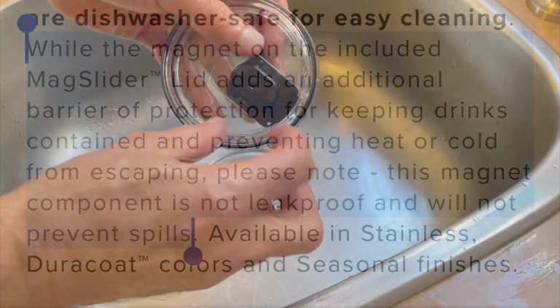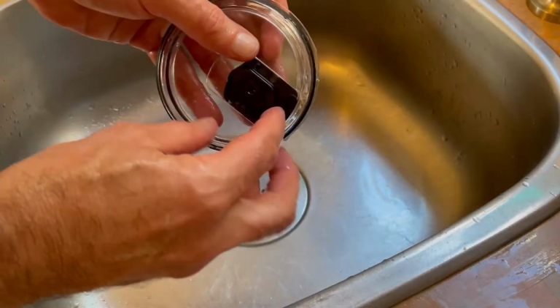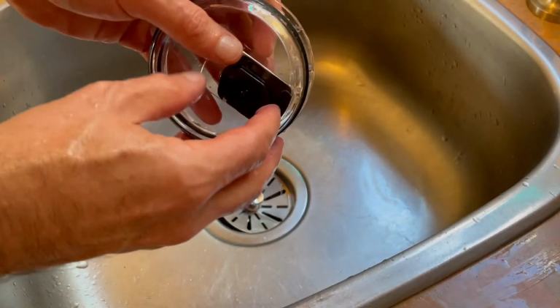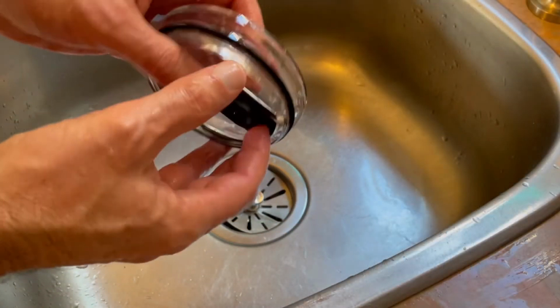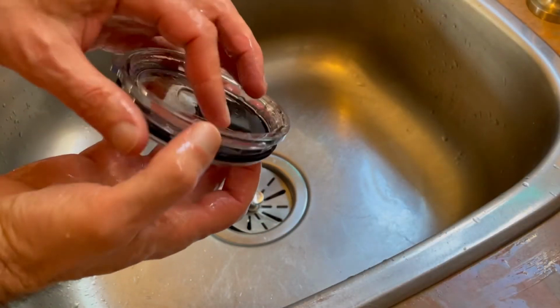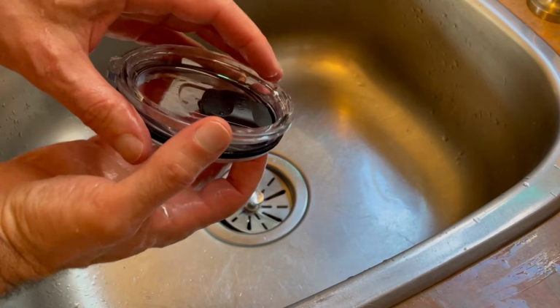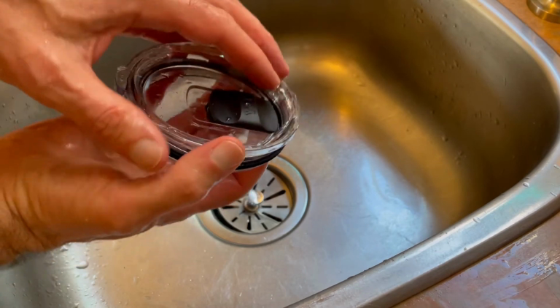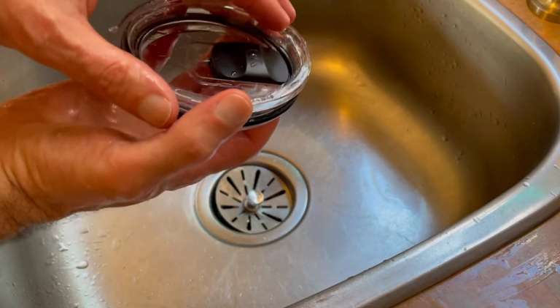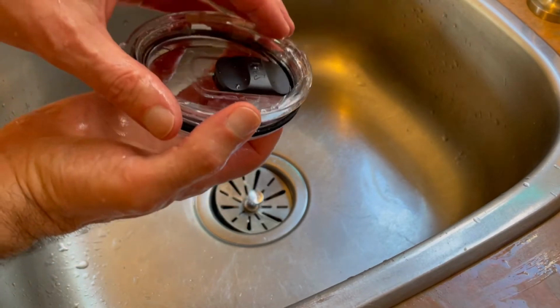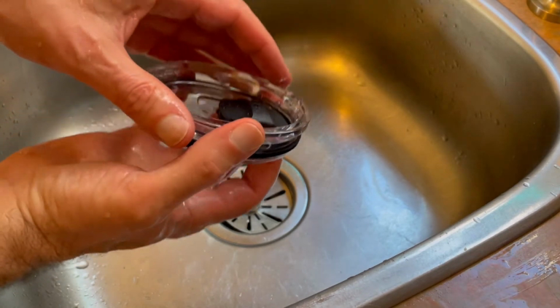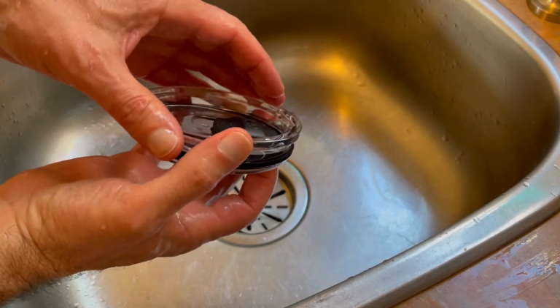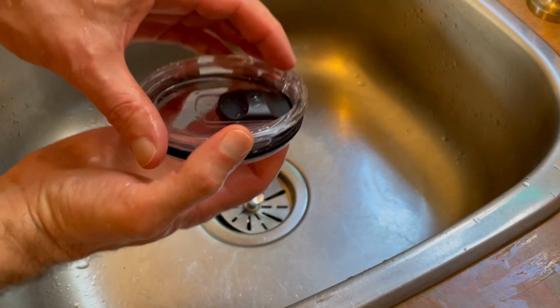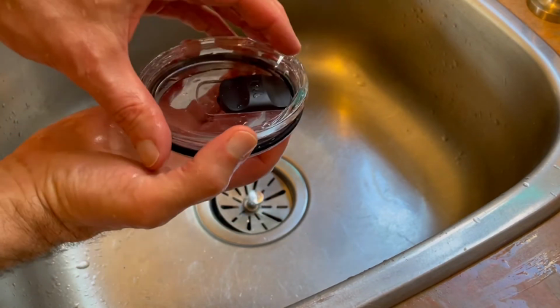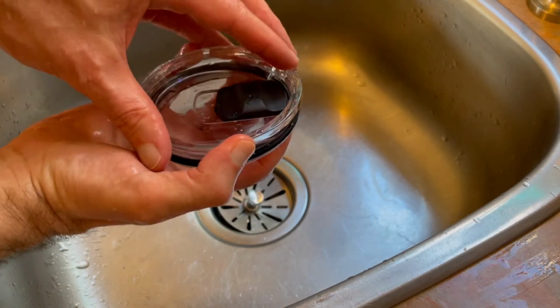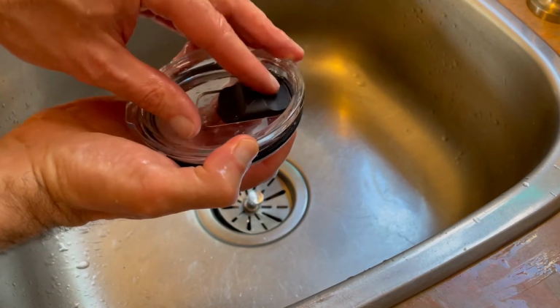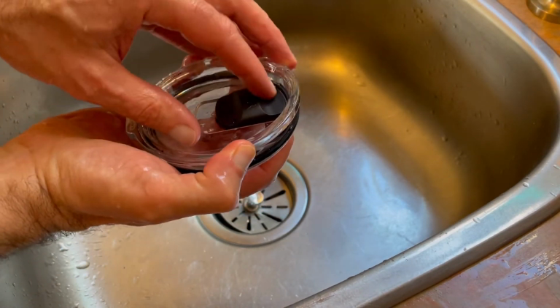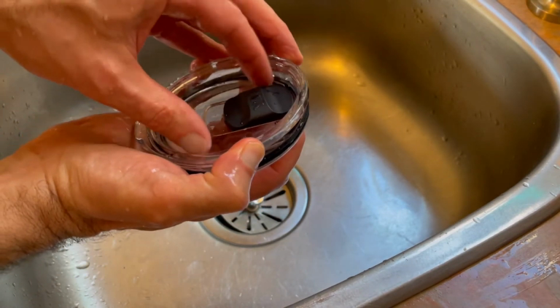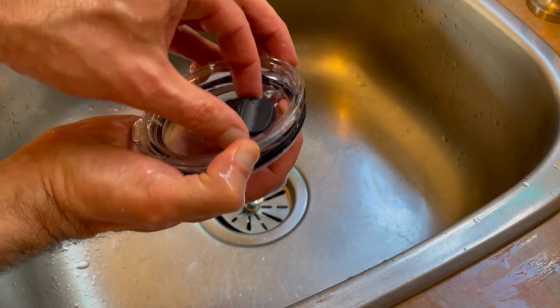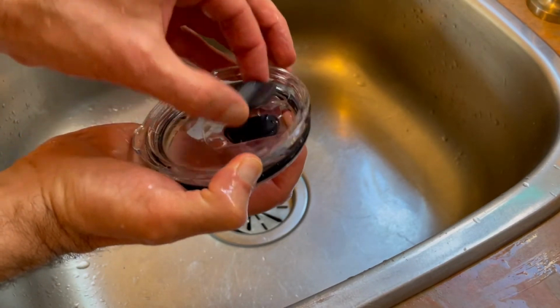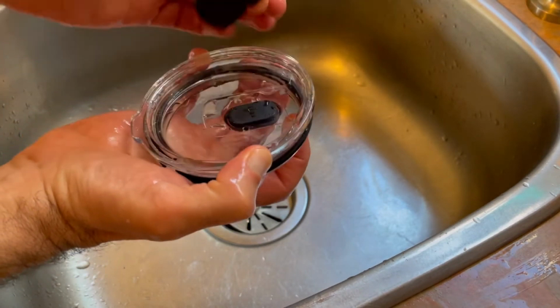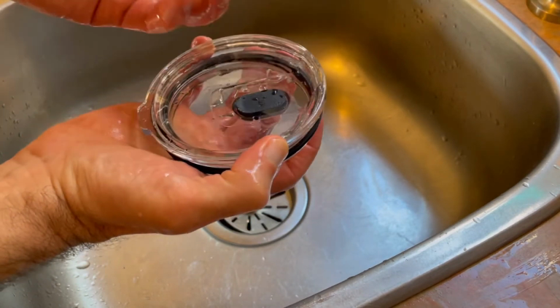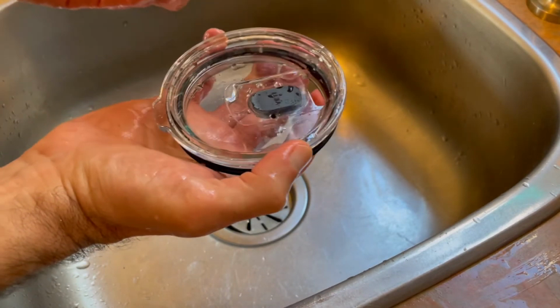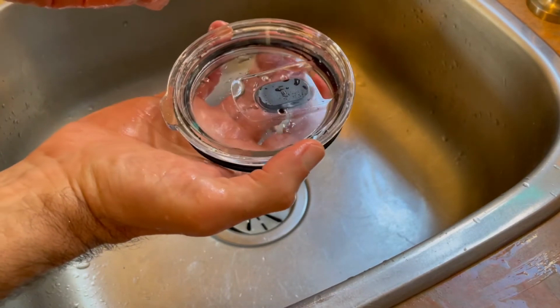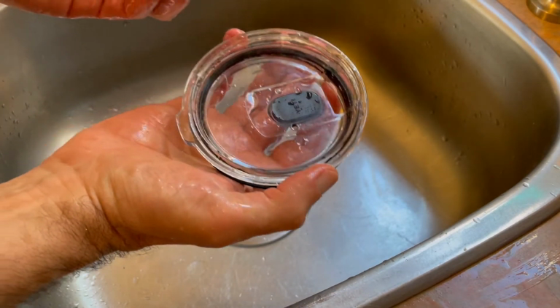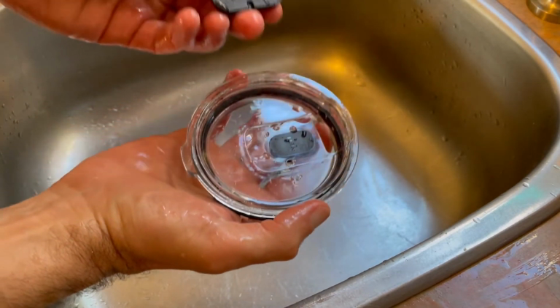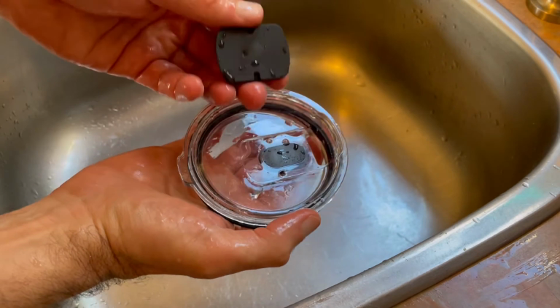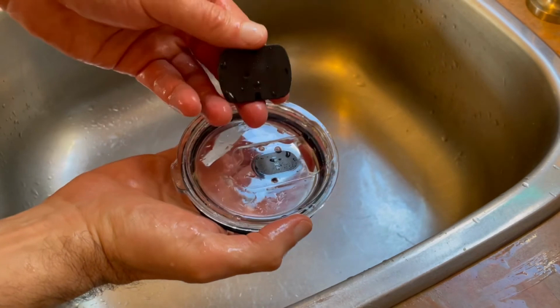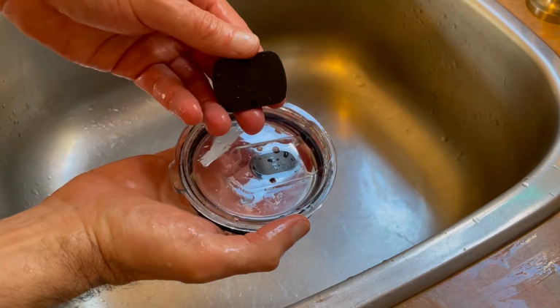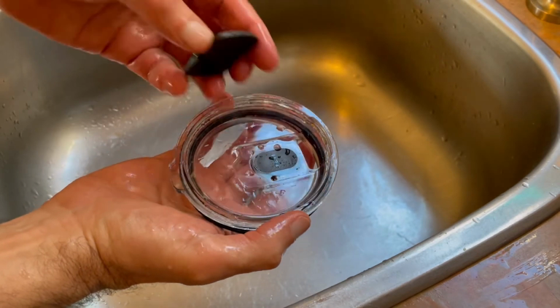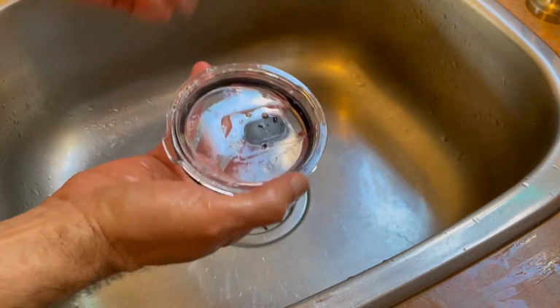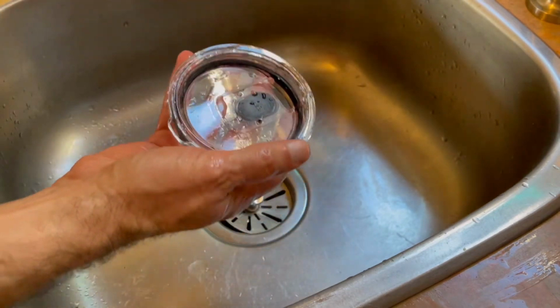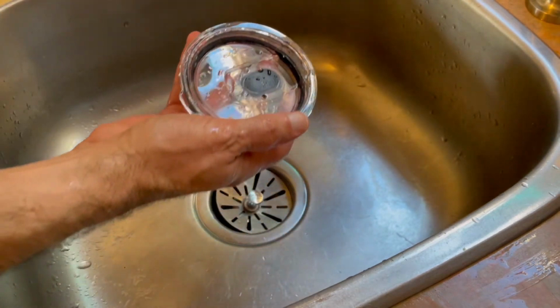I'm not sure why they don't mention this — maybe they're afraid that if people pop the lid off, they'll lose that little magnetic slider.